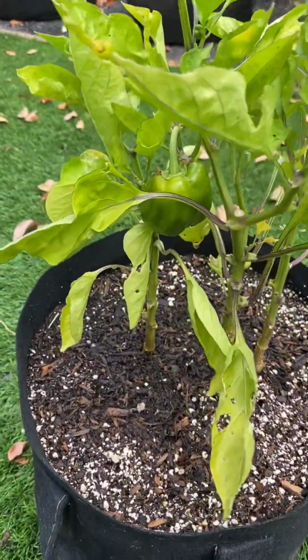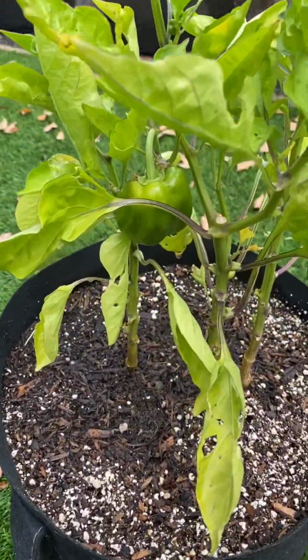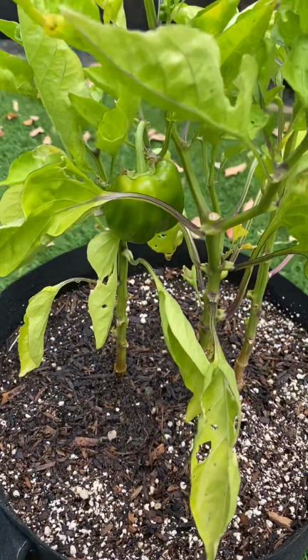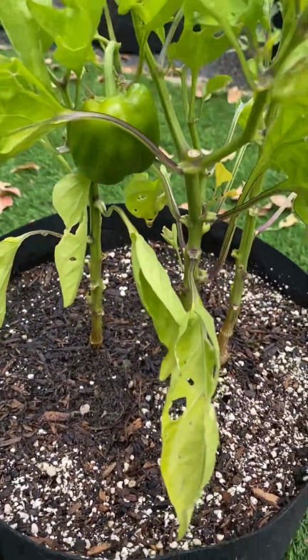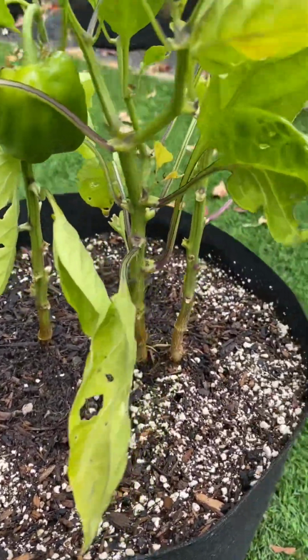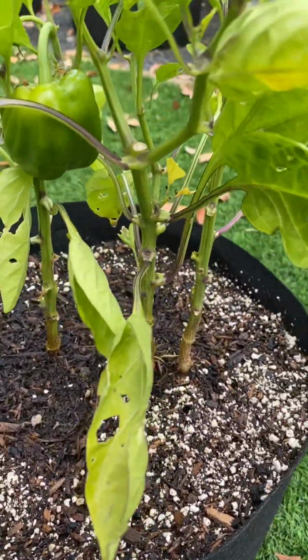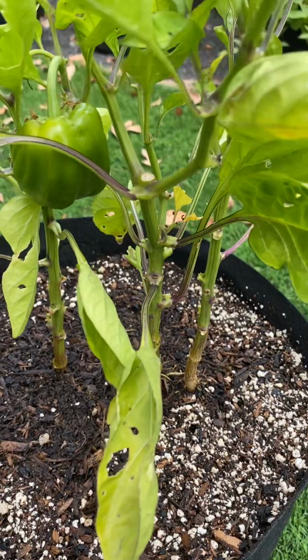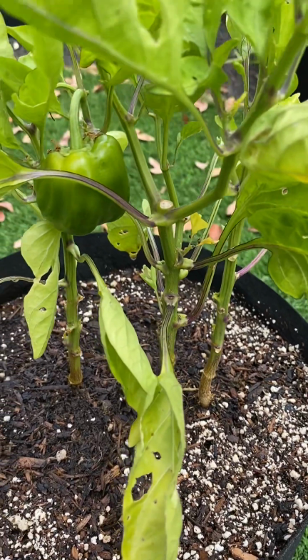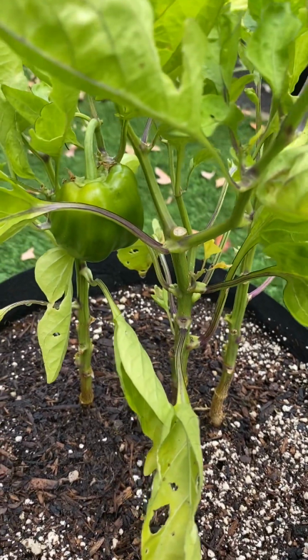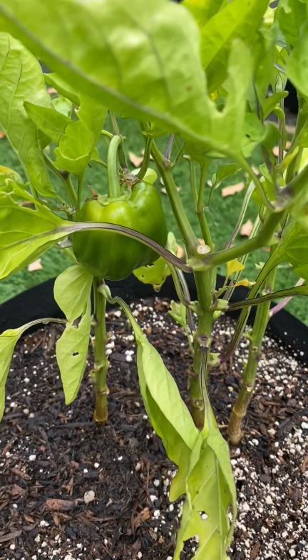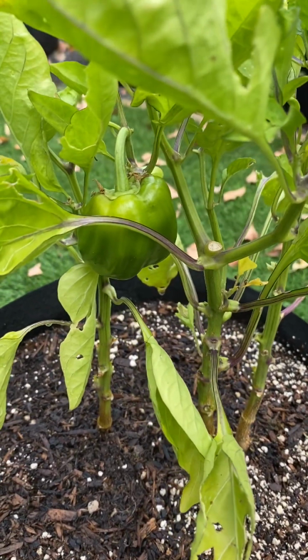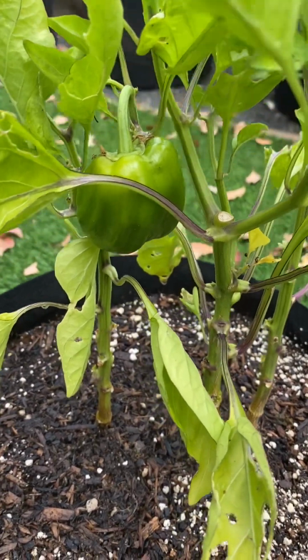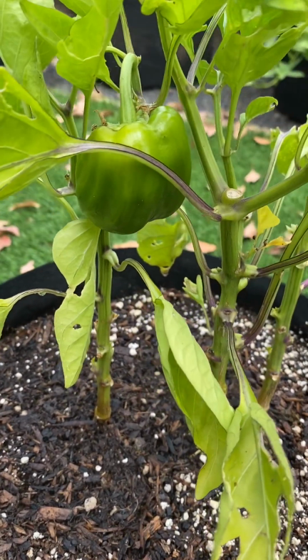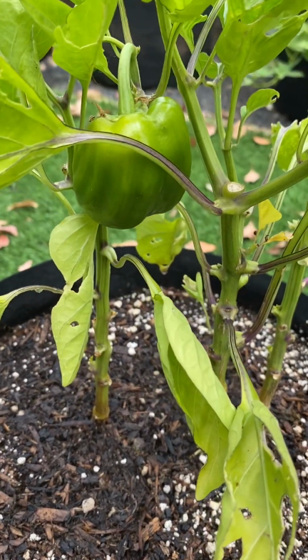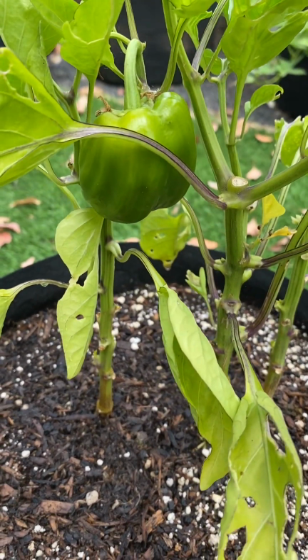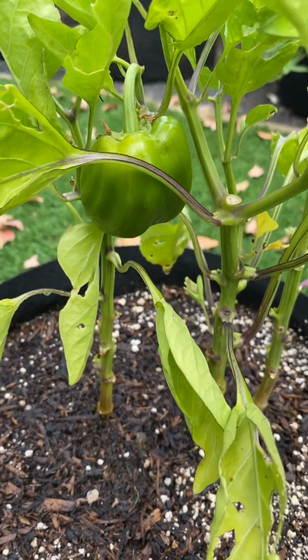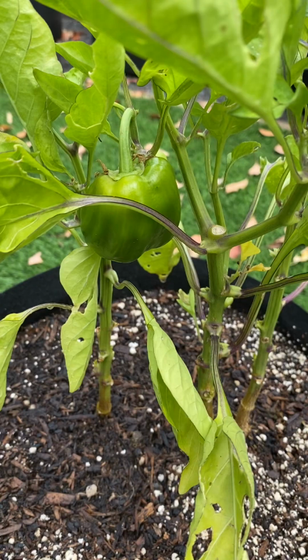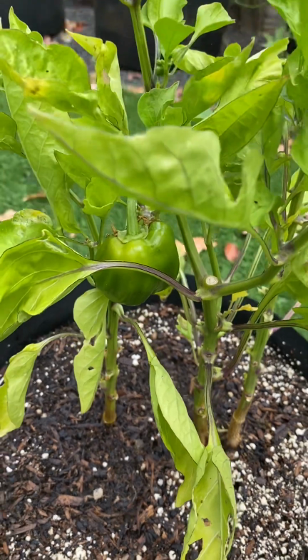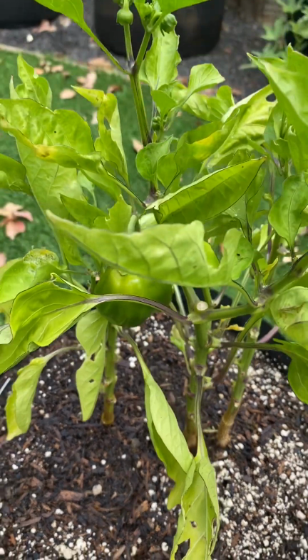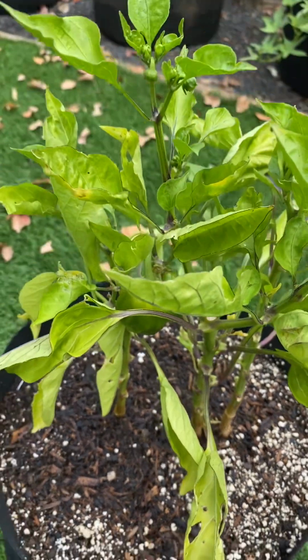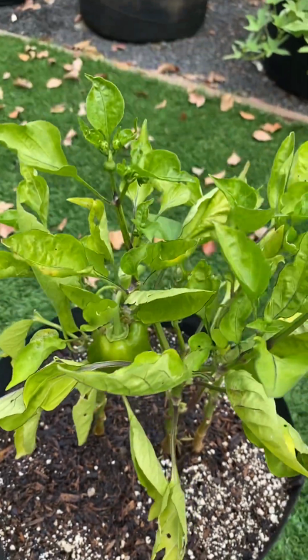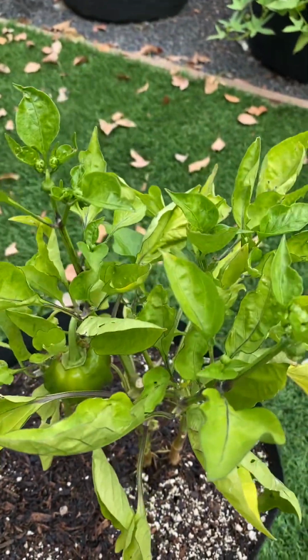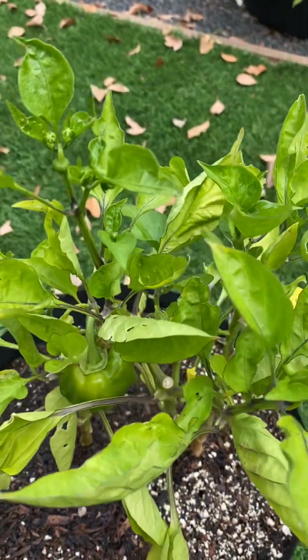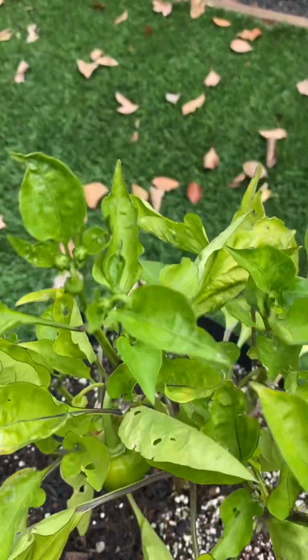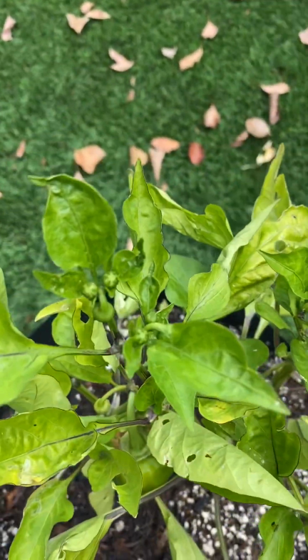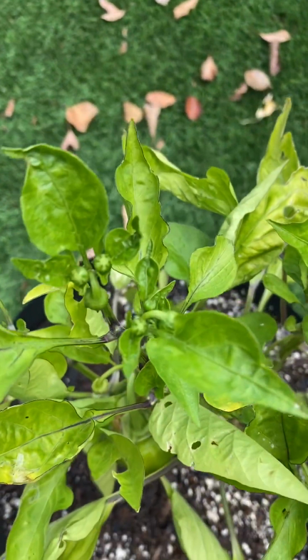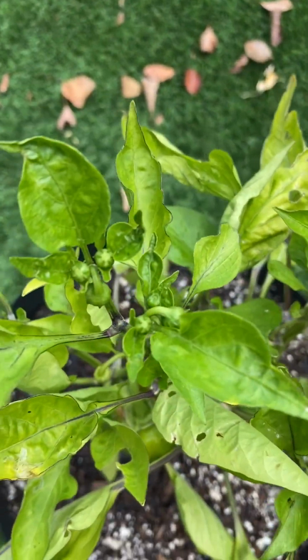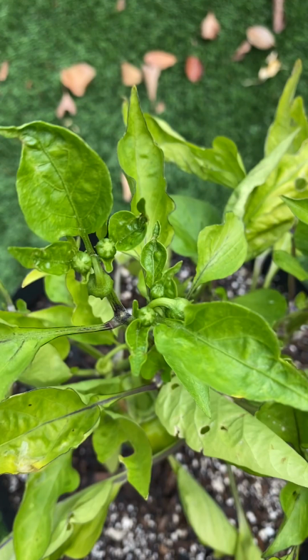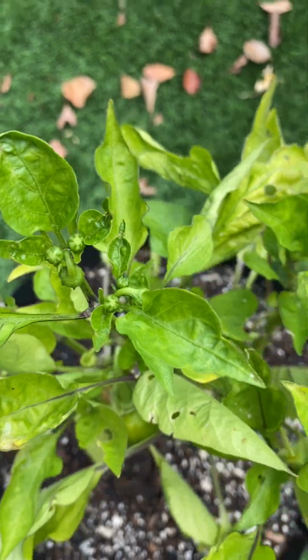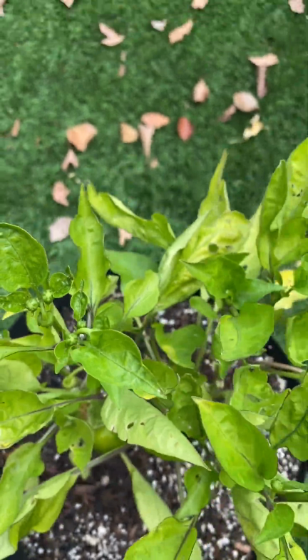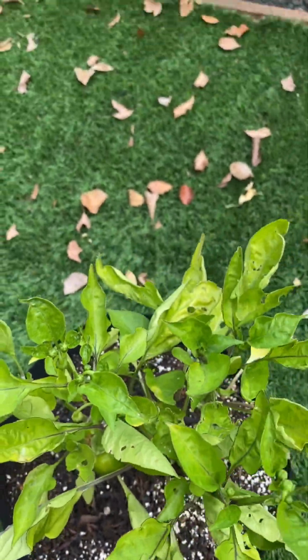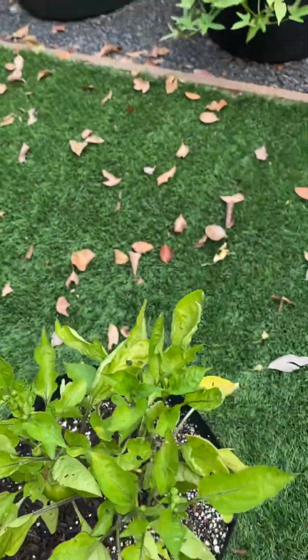Bell peppers — I think I learned my lesson. I got three plants in here and I probably should have just had one, from what I'm hearing. I've got one bell pepper here; the other one I had fell off. Something got in it. There are some little ones trying to come out, so I don't know if it's gonna make it before it starts getting cool.